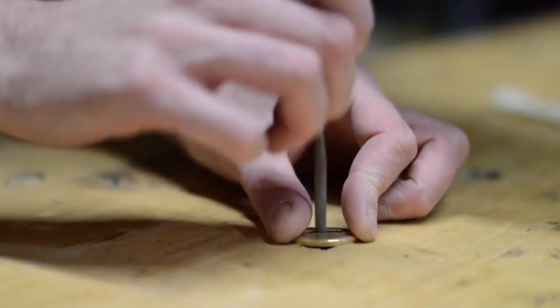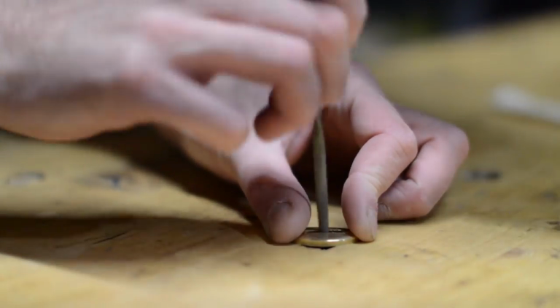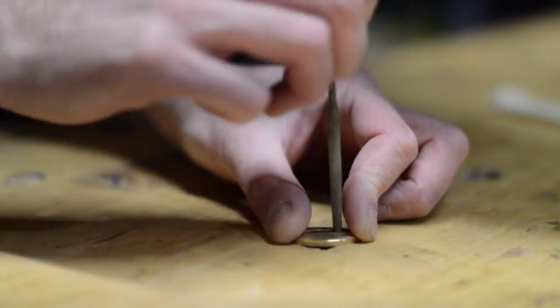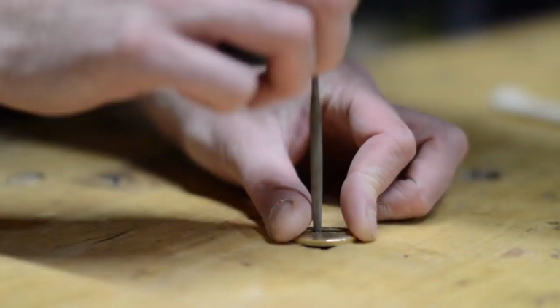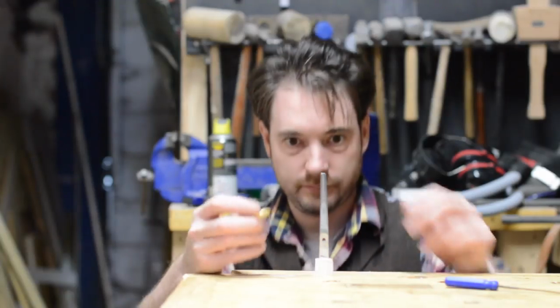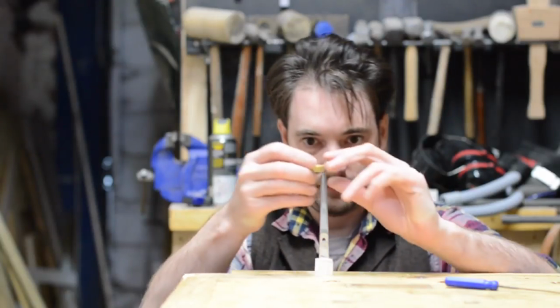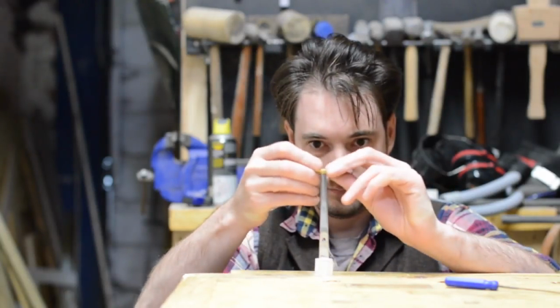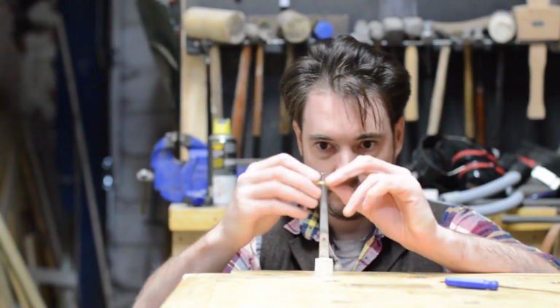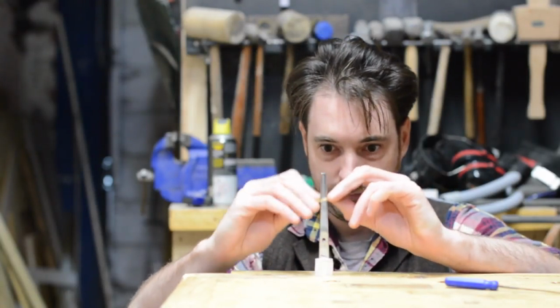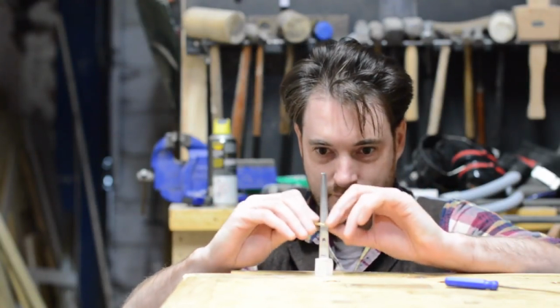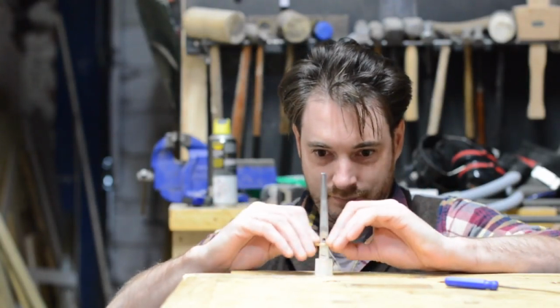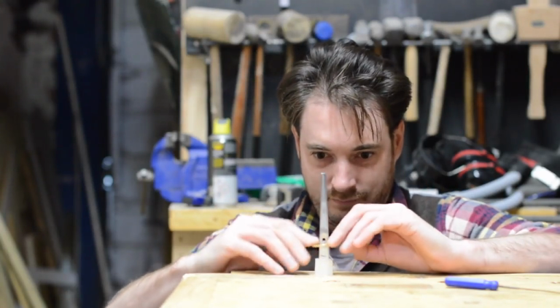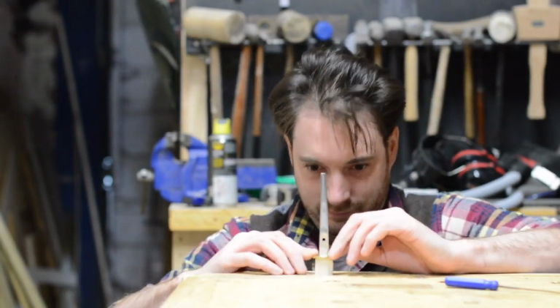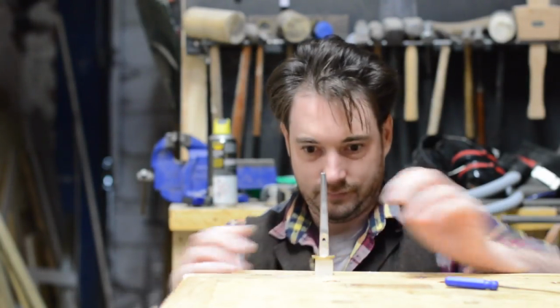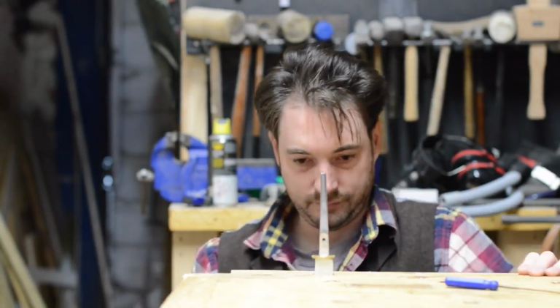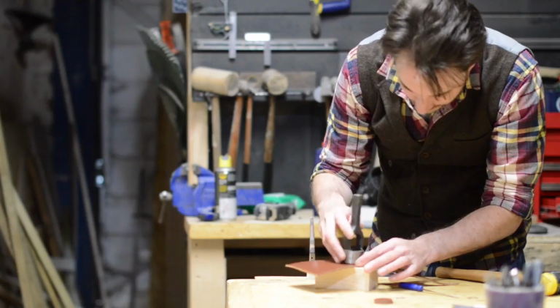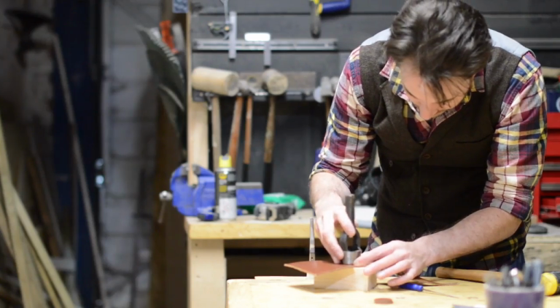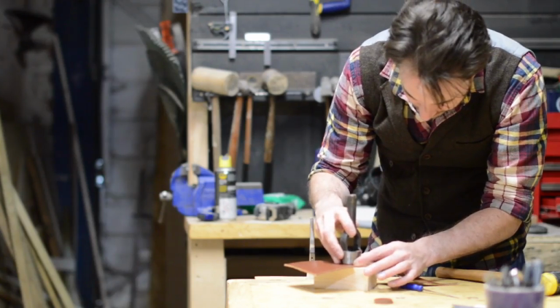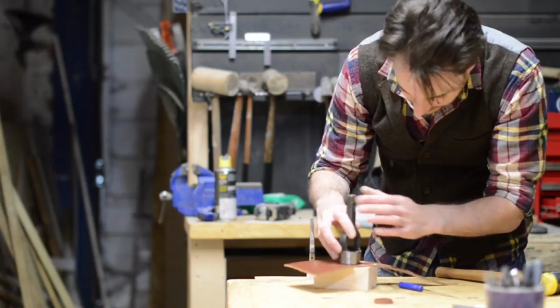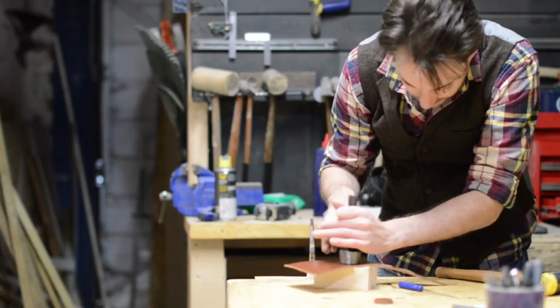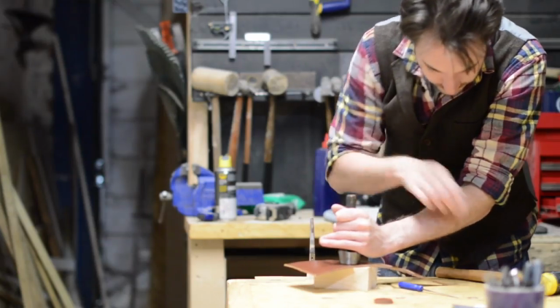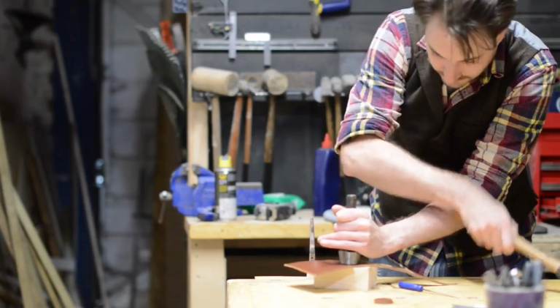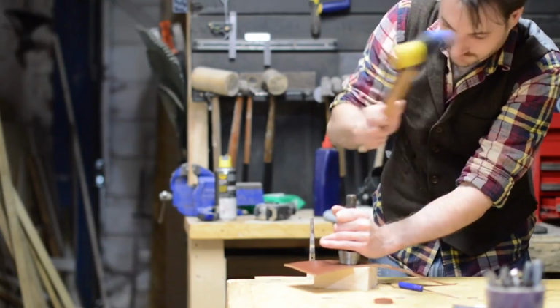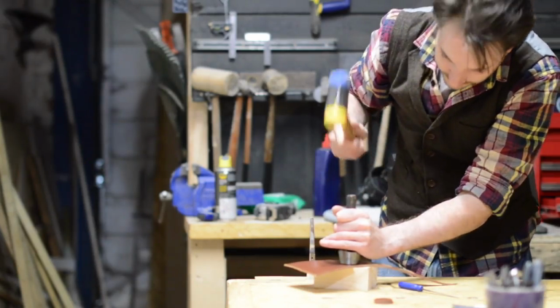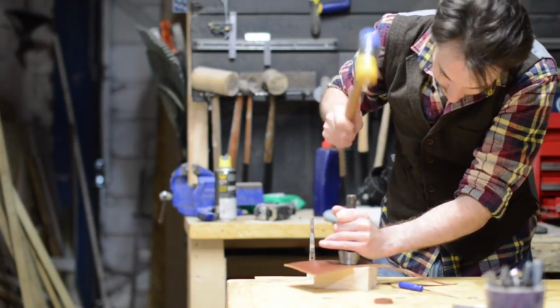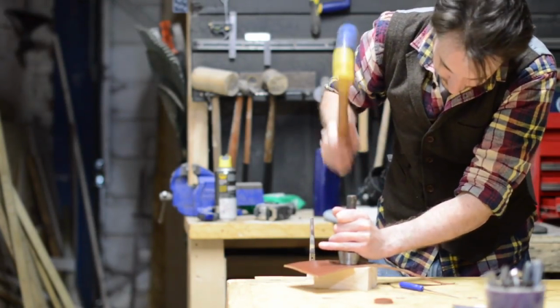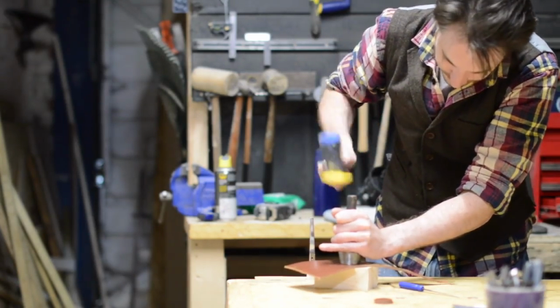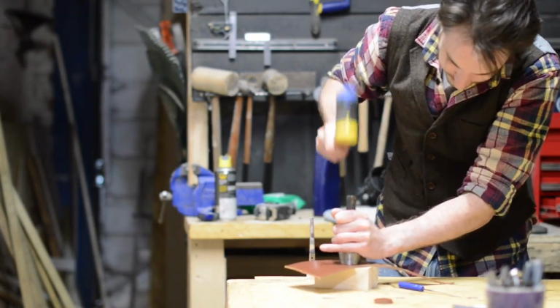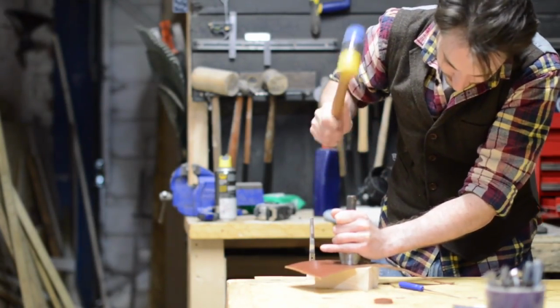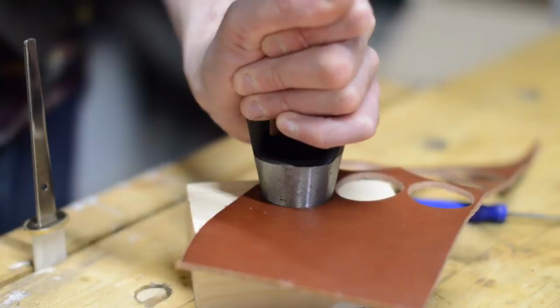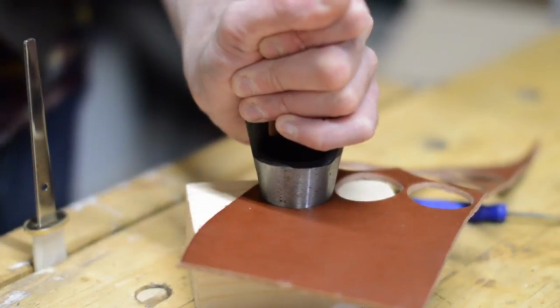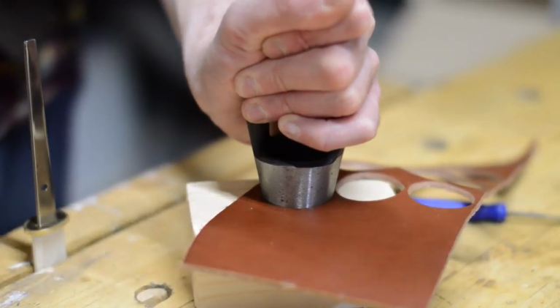The bolster needed a little filing and then it could slide over the tang of the knife. One of my favourite hammers is my S-Wings one with some leather washers on it, so I wanted to add some to my knife.